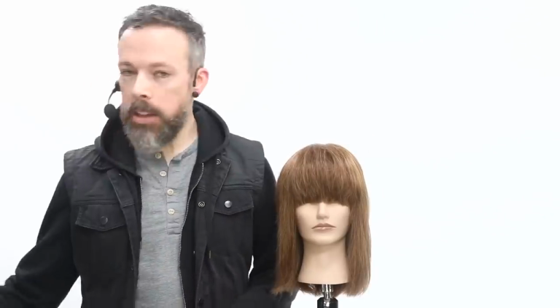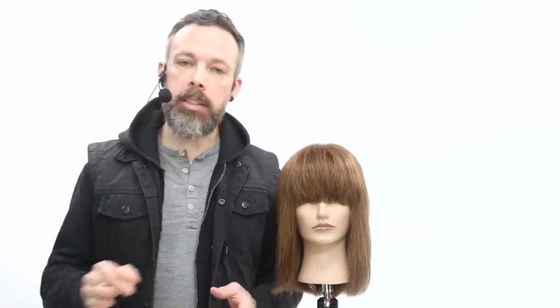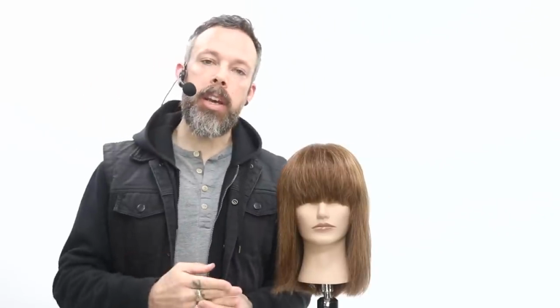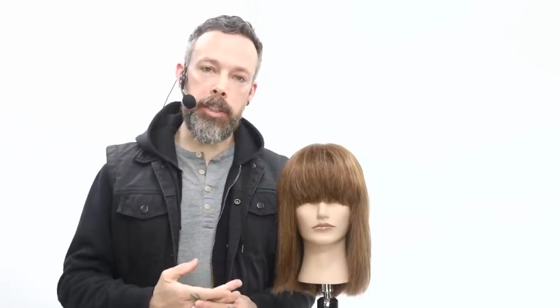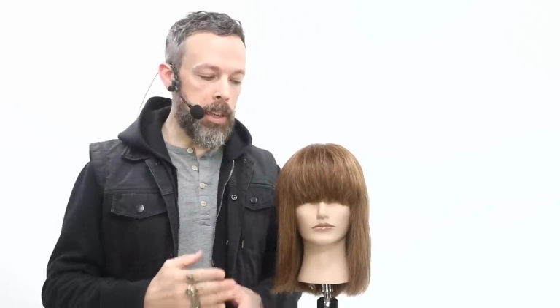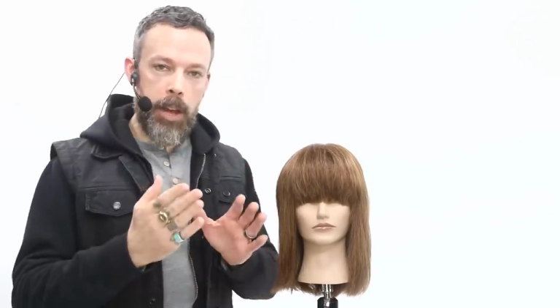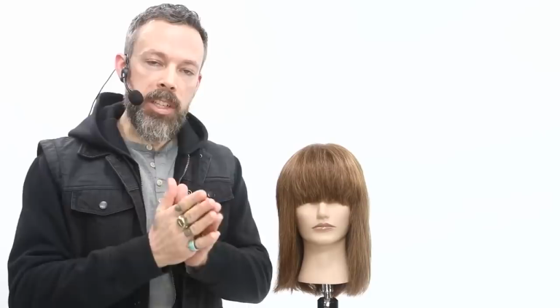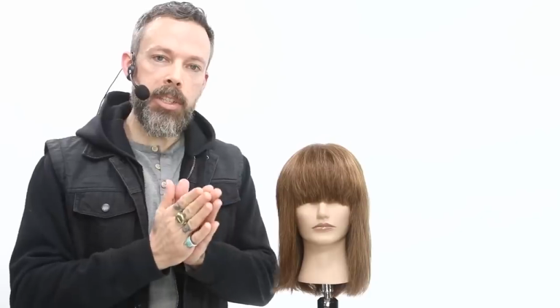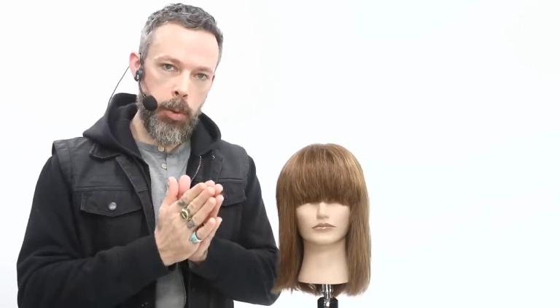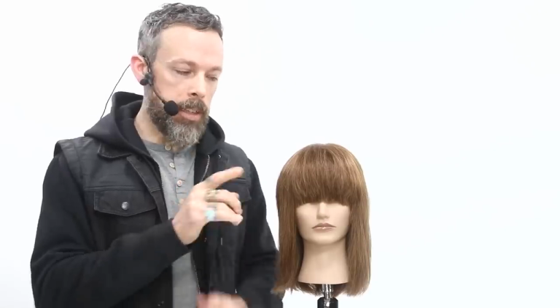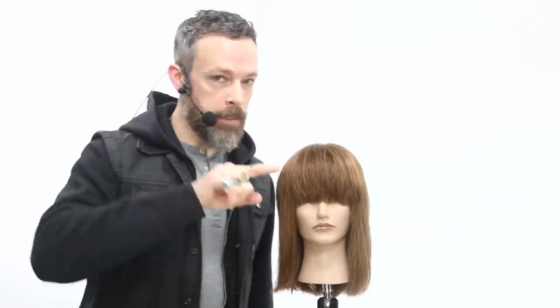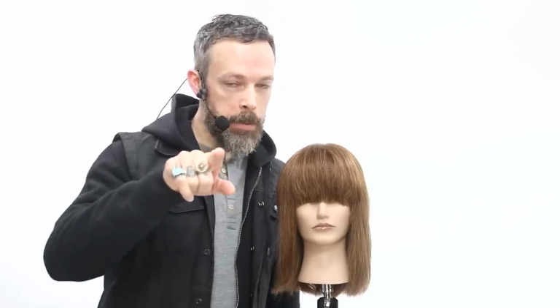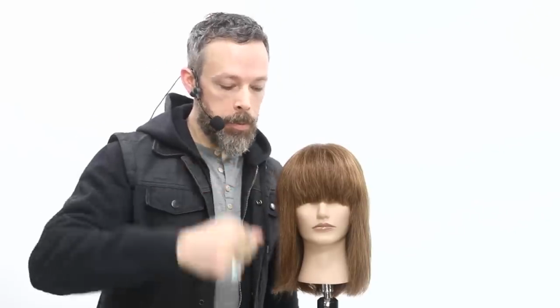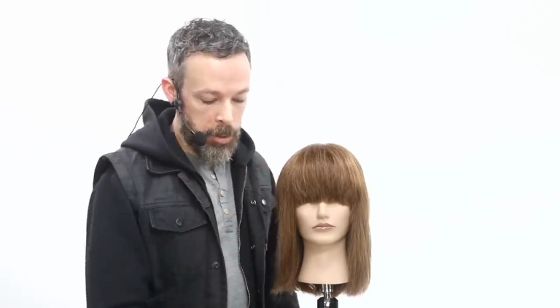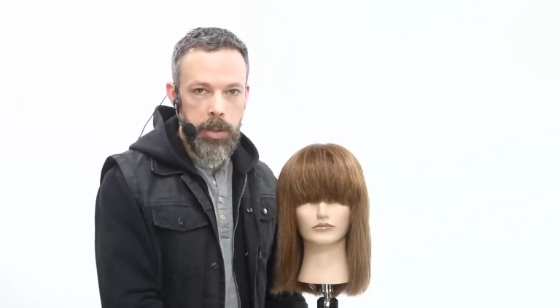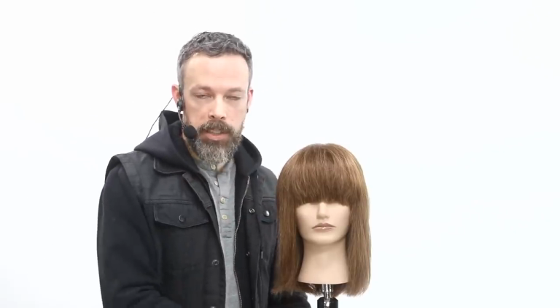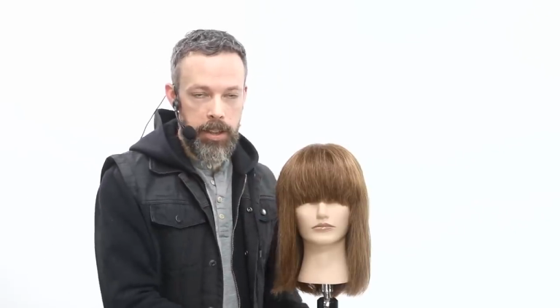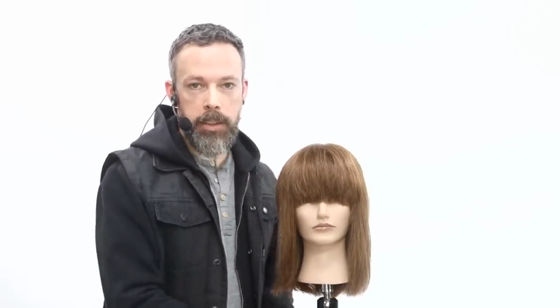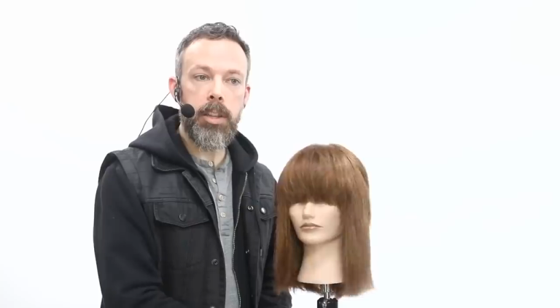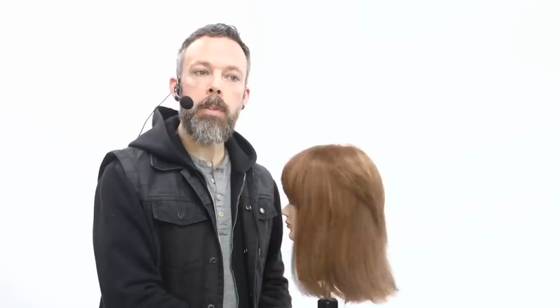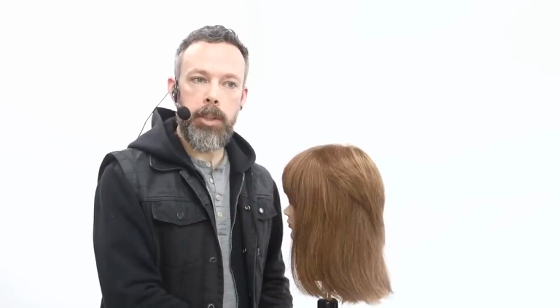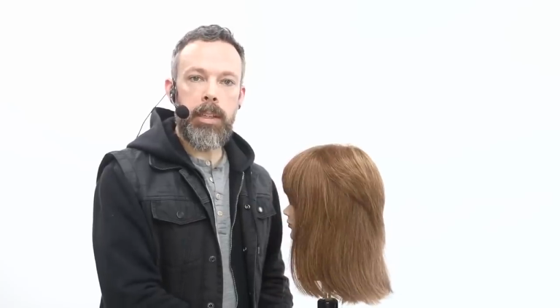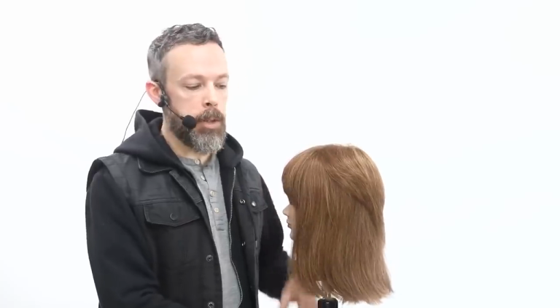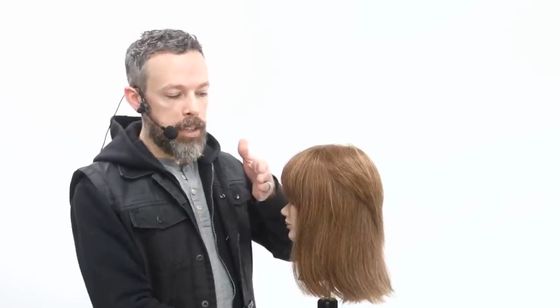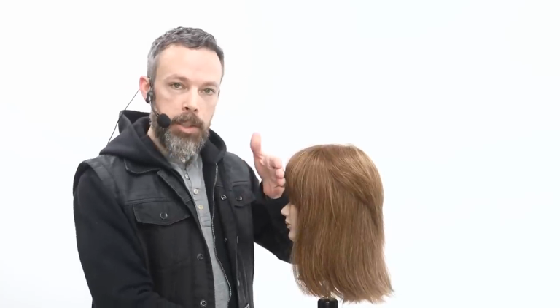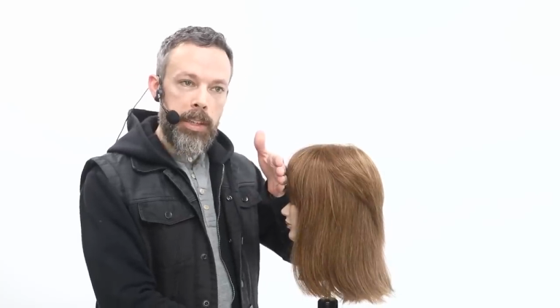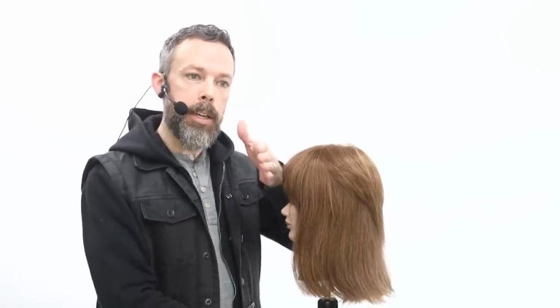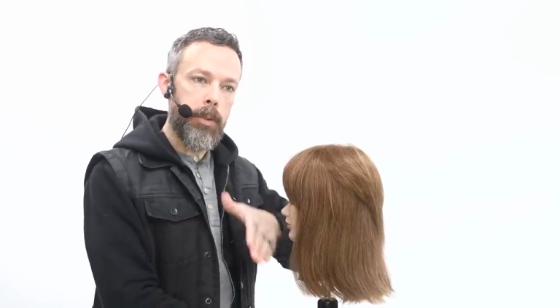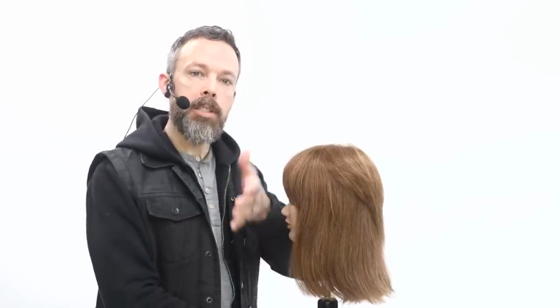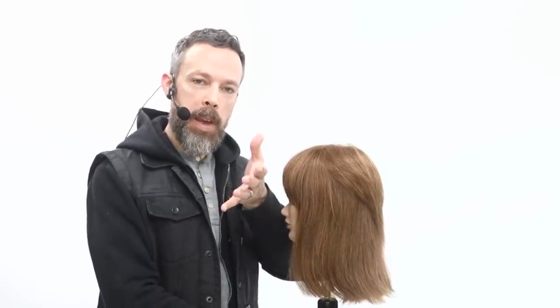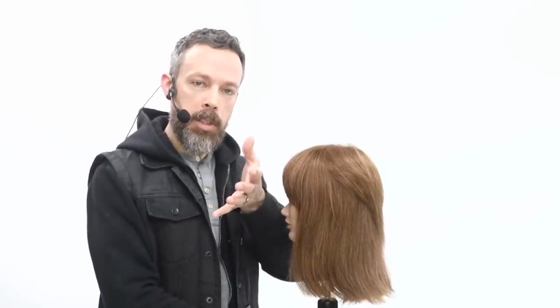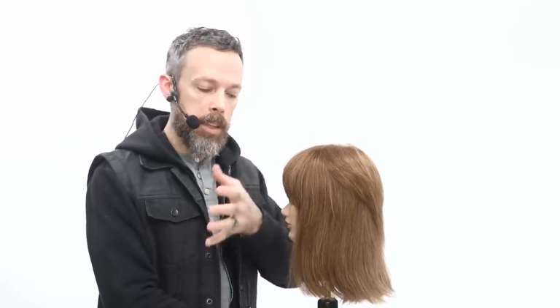Think about this the next time you cut your fringe. Think about what end result you want — not just visually from the front, but also turn them to the side and look at the profile view to see what kind of dimension you want in relationship with the balance of the face.